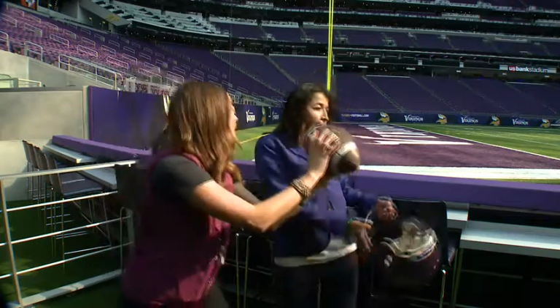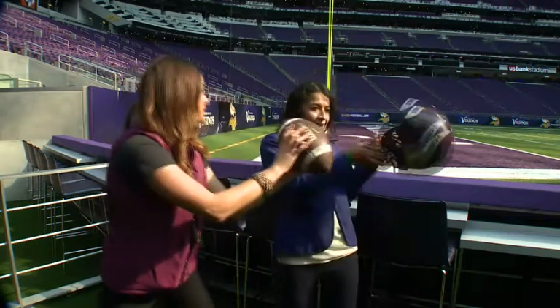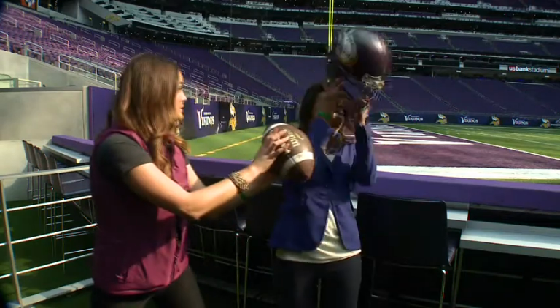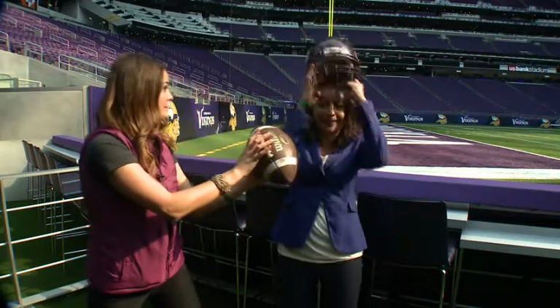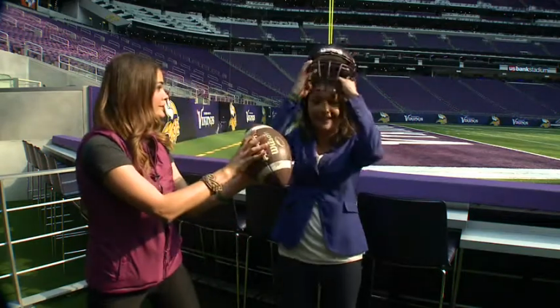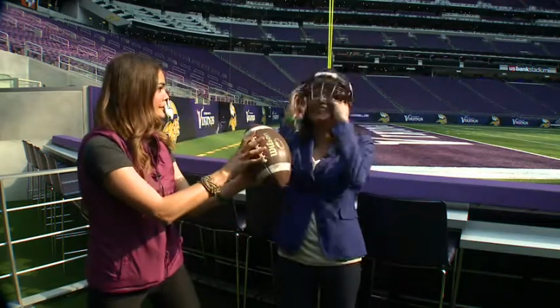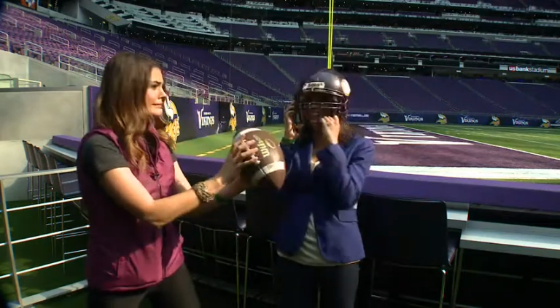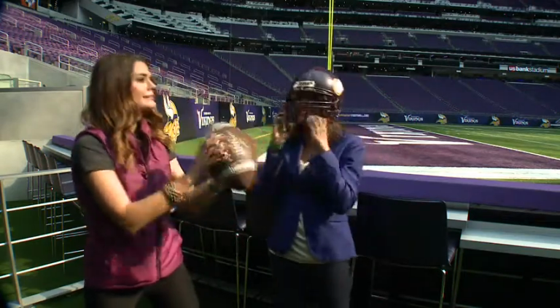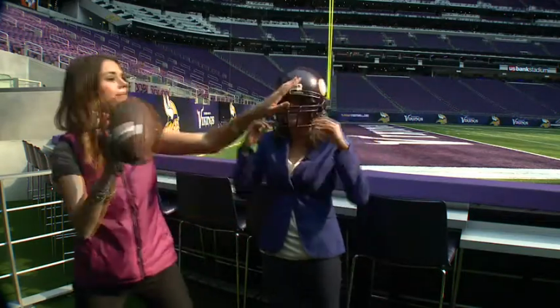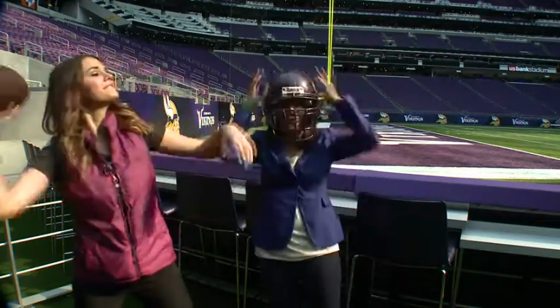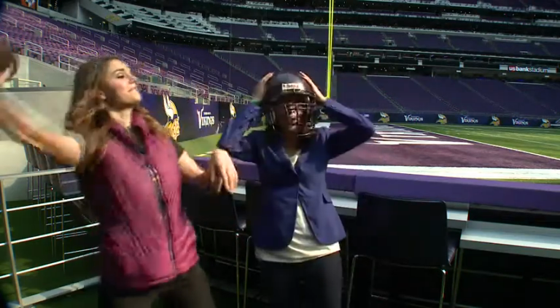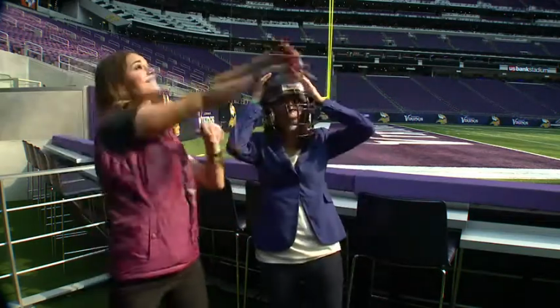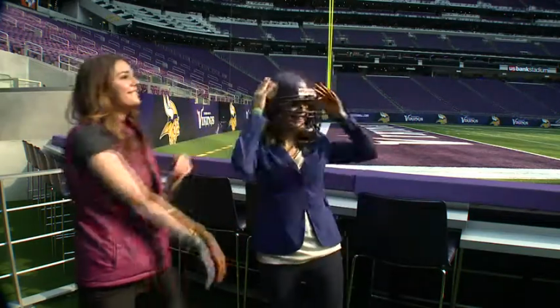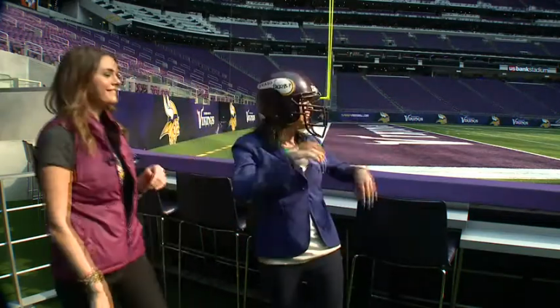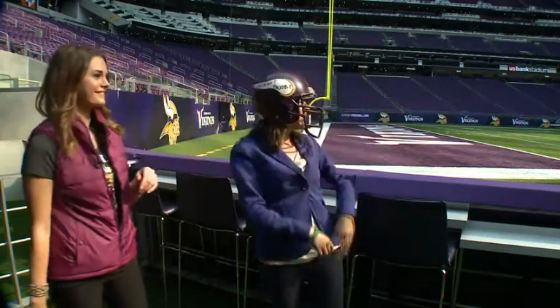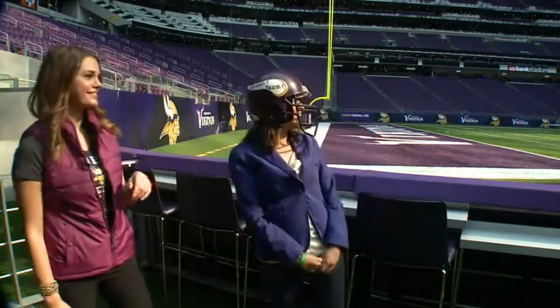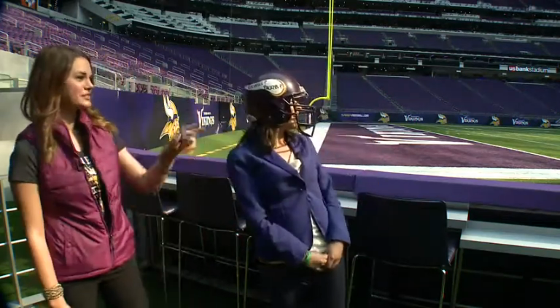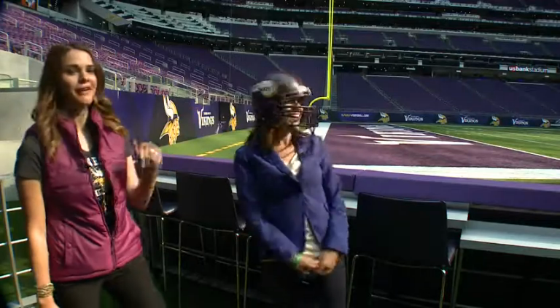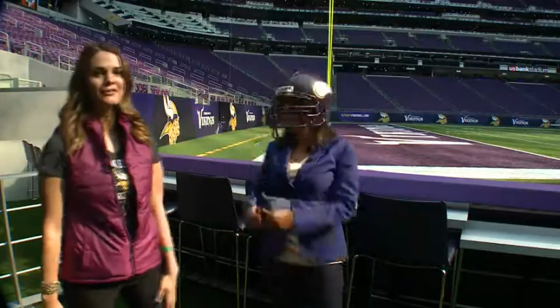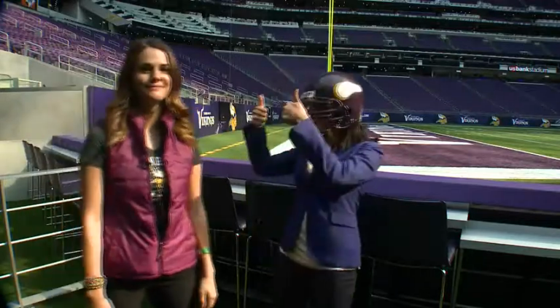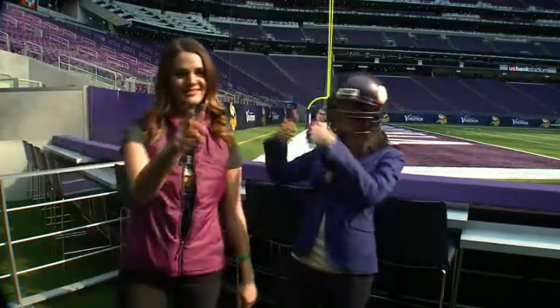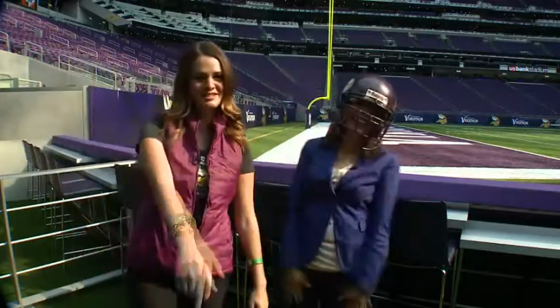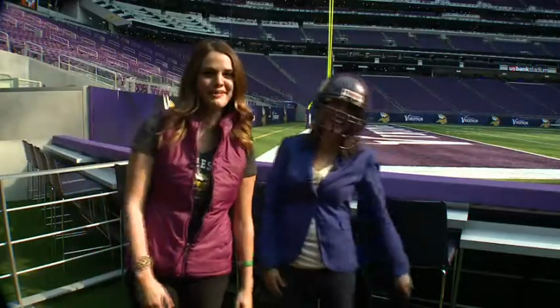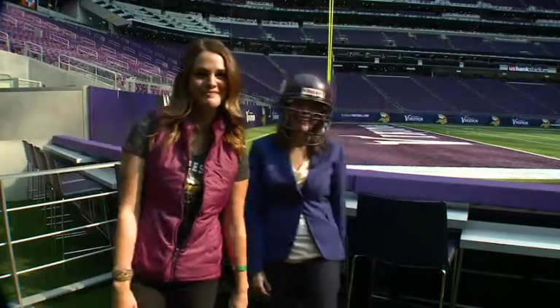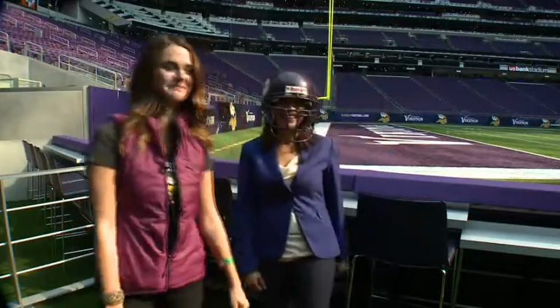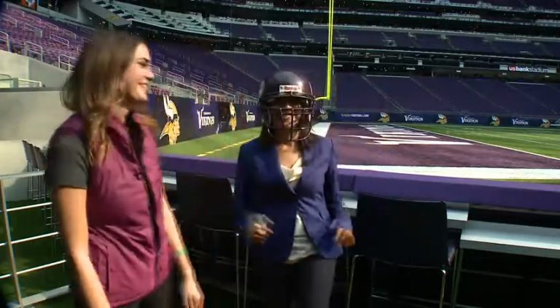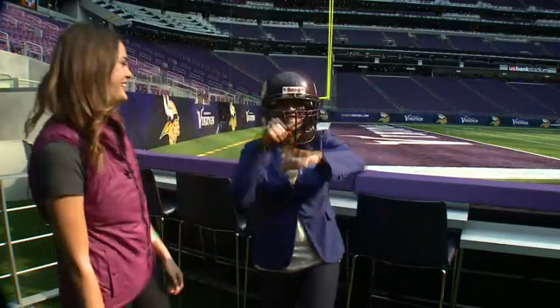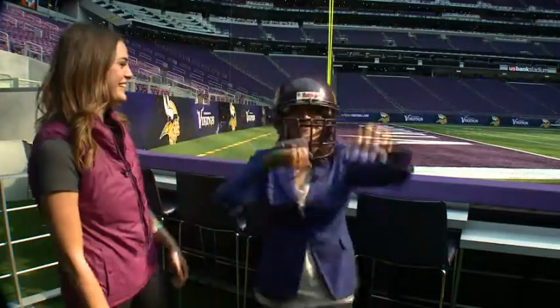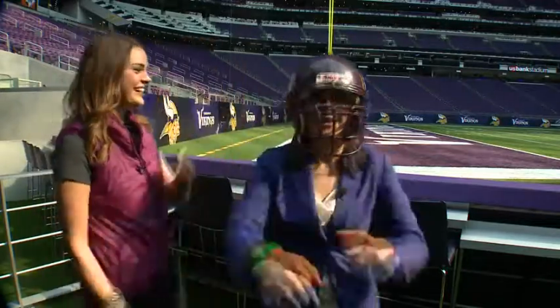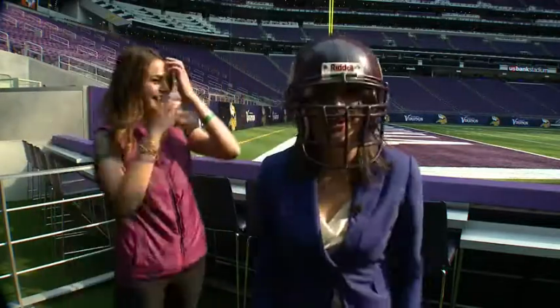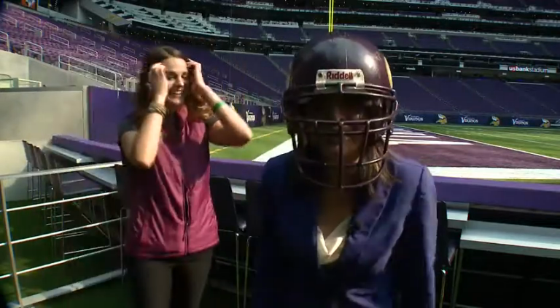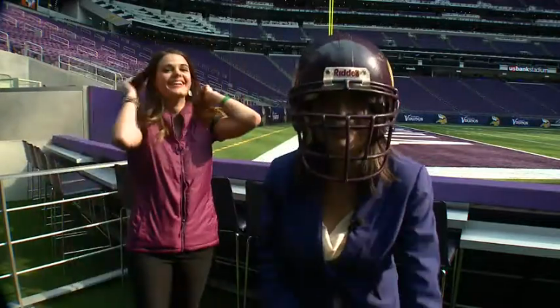Whoa! I think I'm gonna need this. That was a spiral — it was a spiral, yeah.